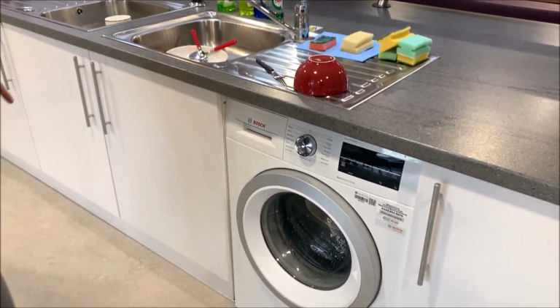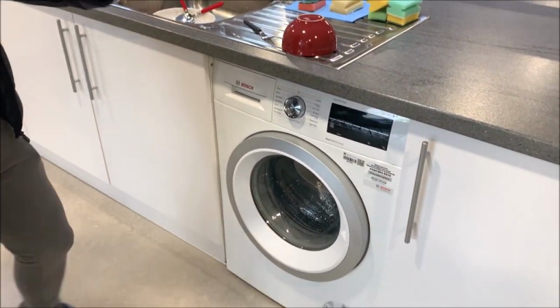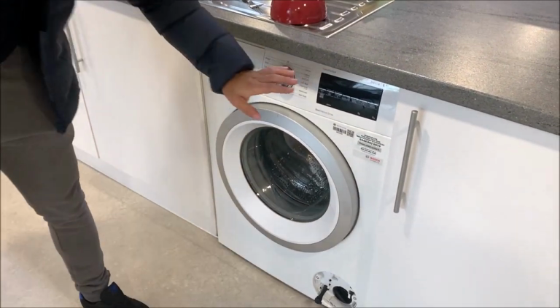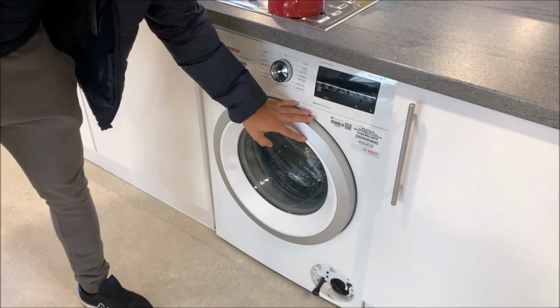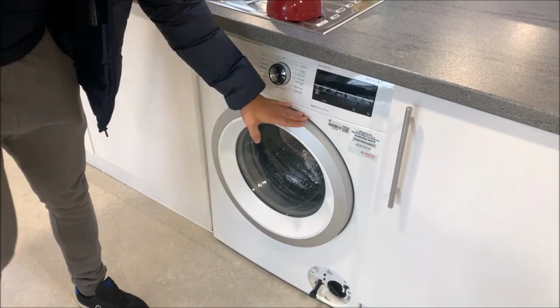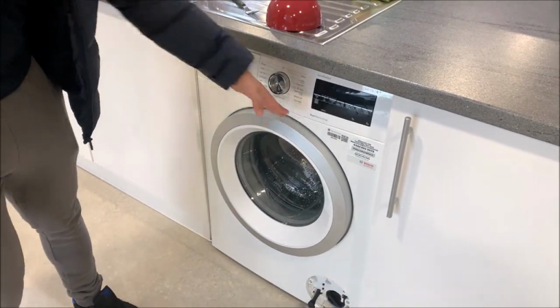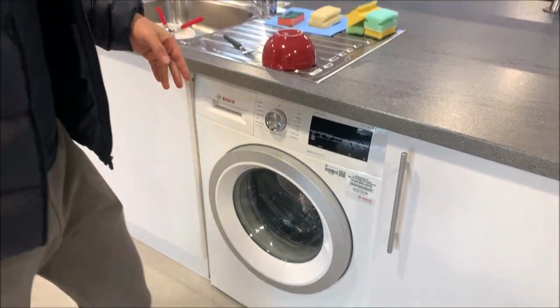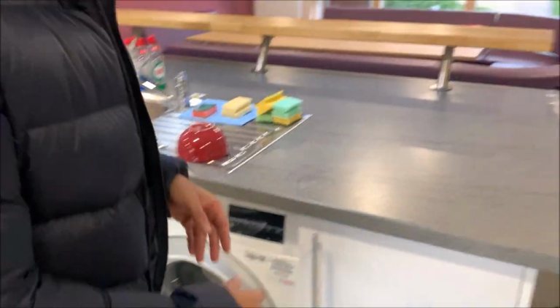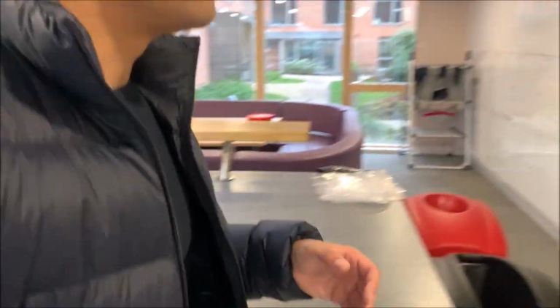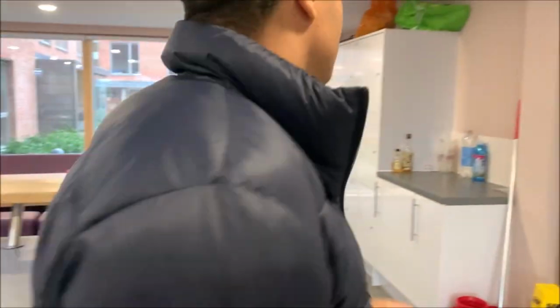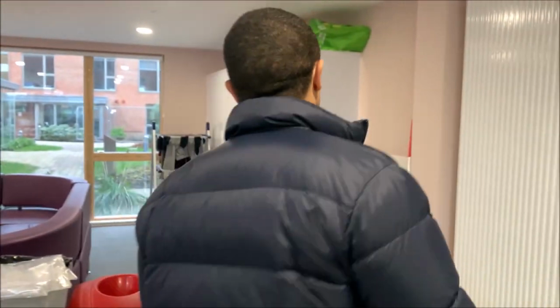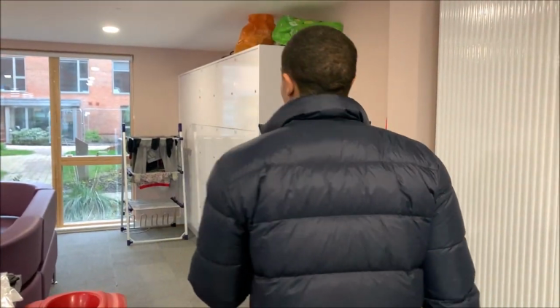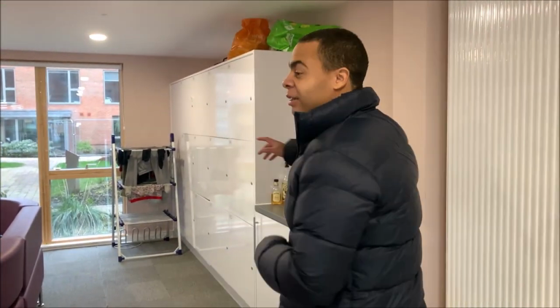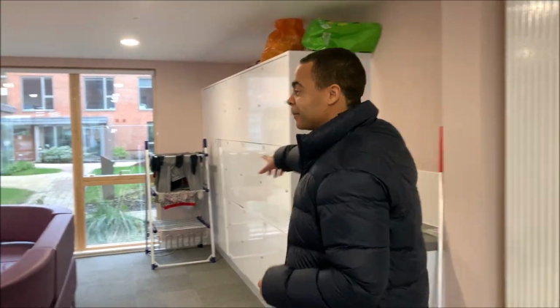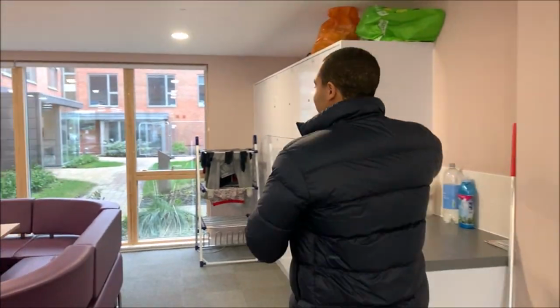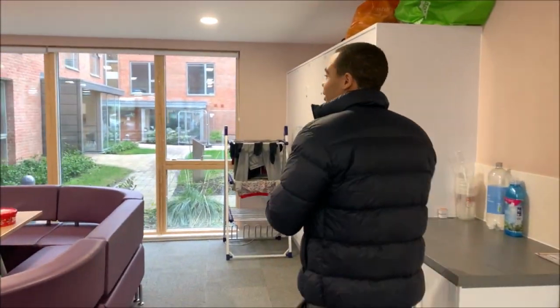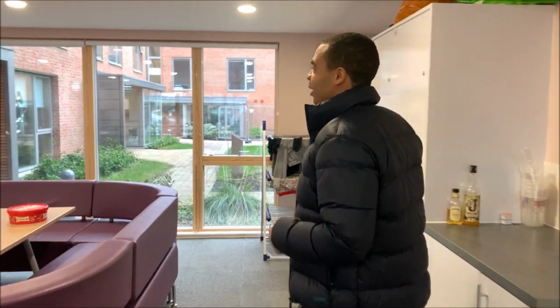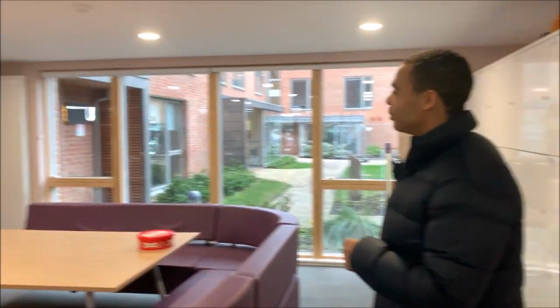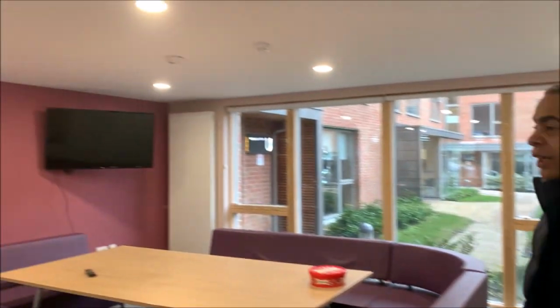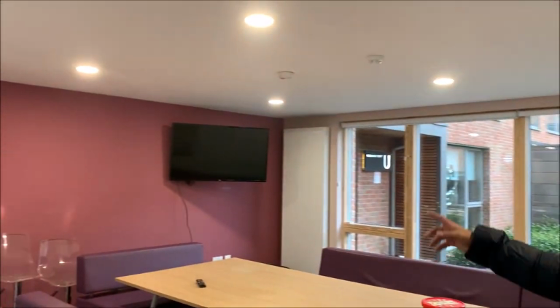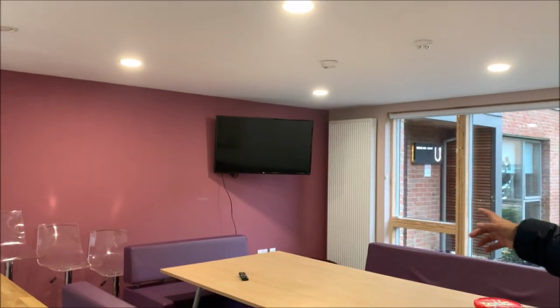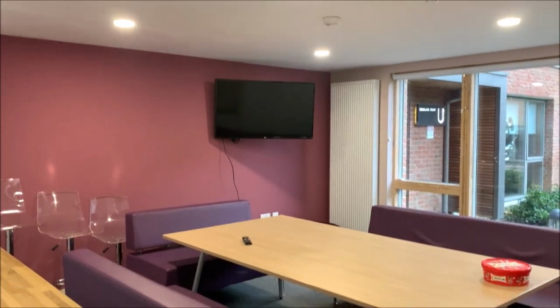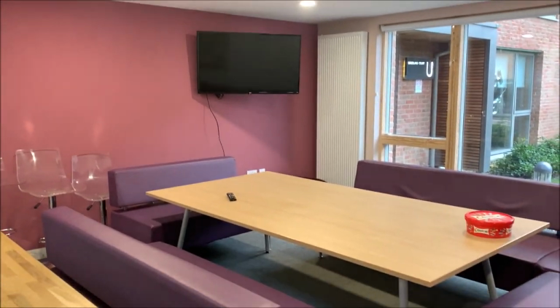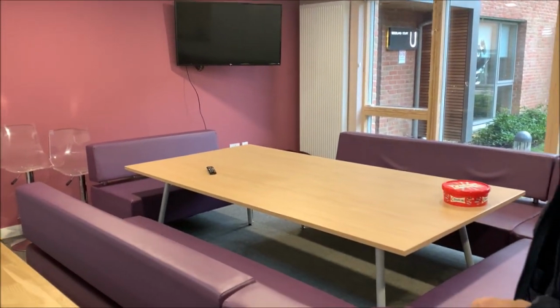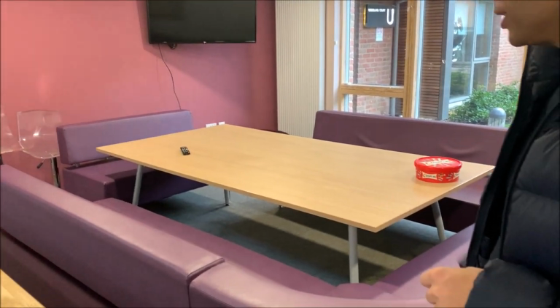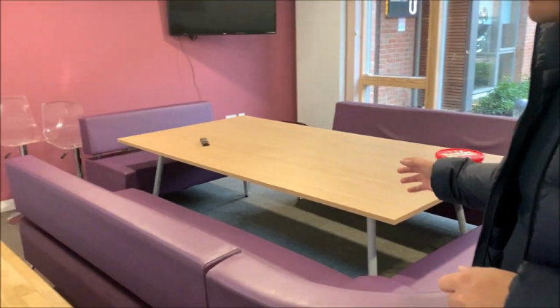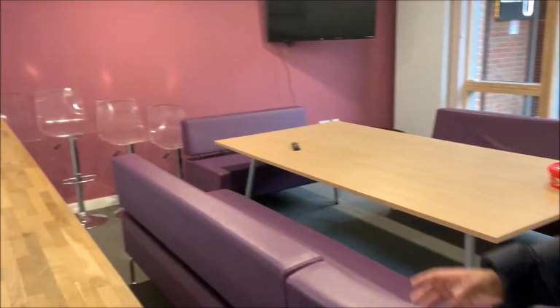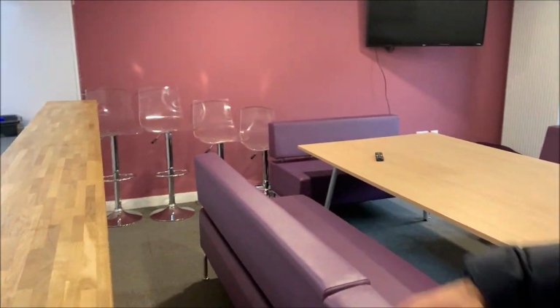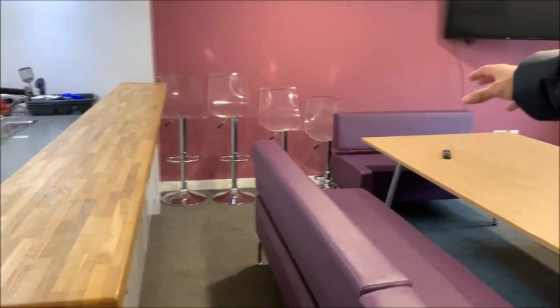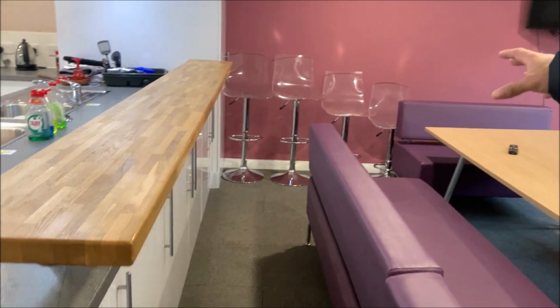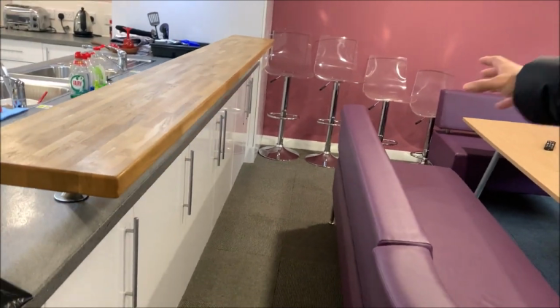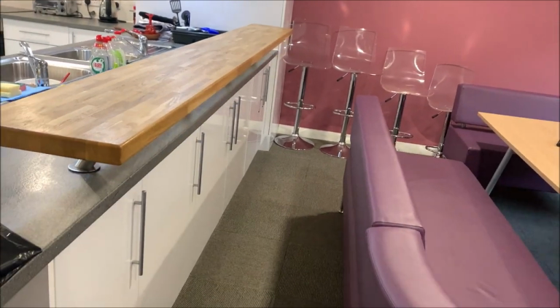You get a washing machine, and then over here you get a drying rack. You get a big TV and a seating area for your parties and that, with extra chairs over there.